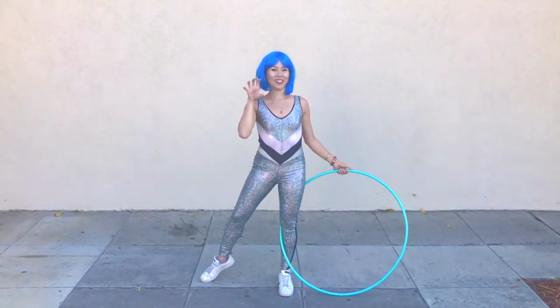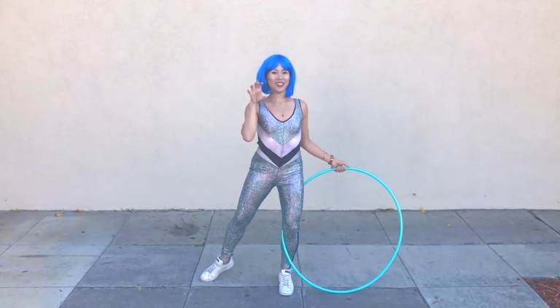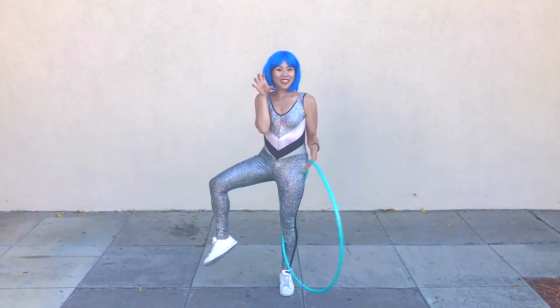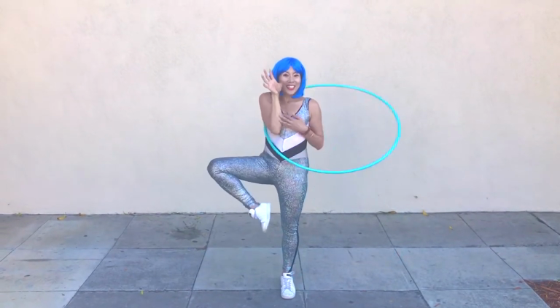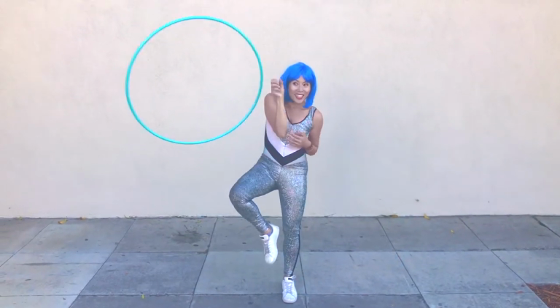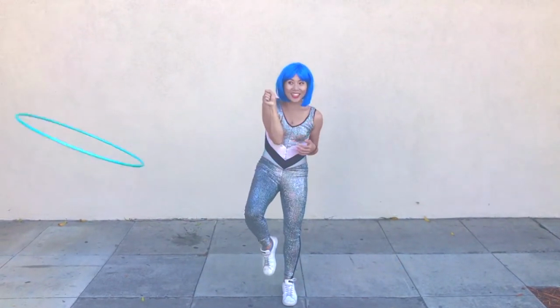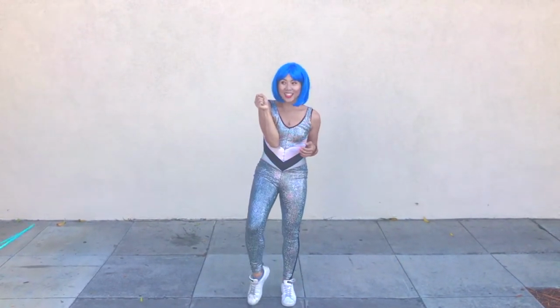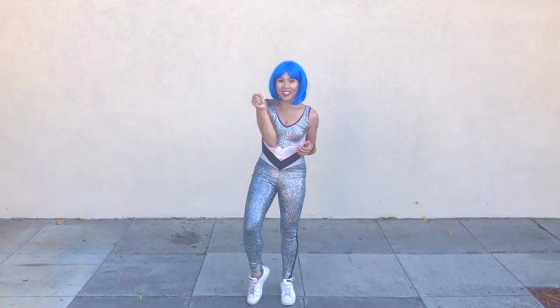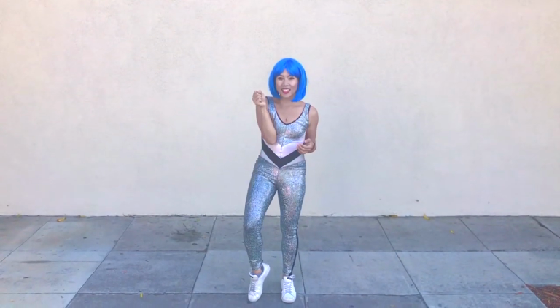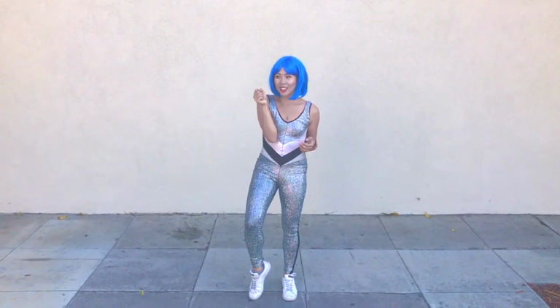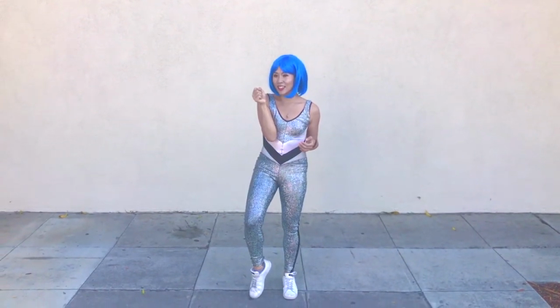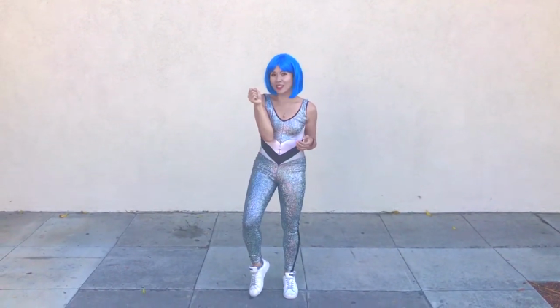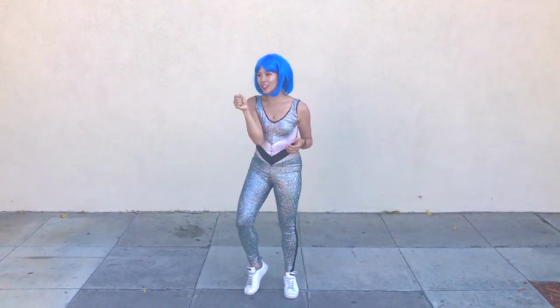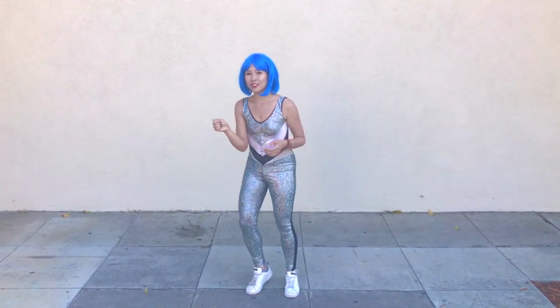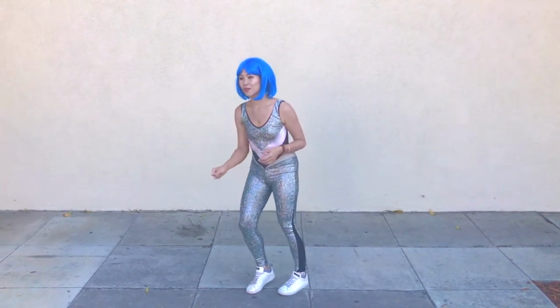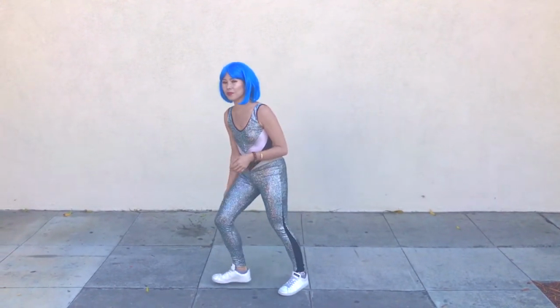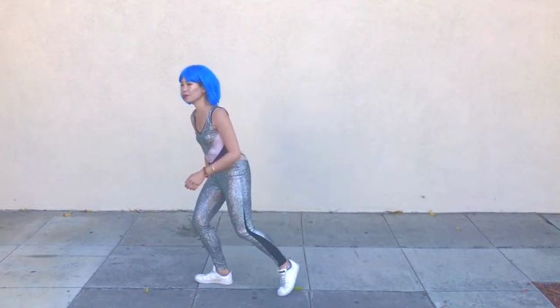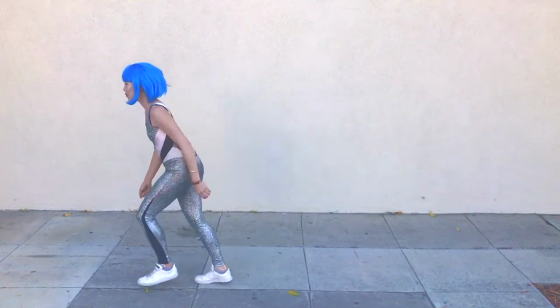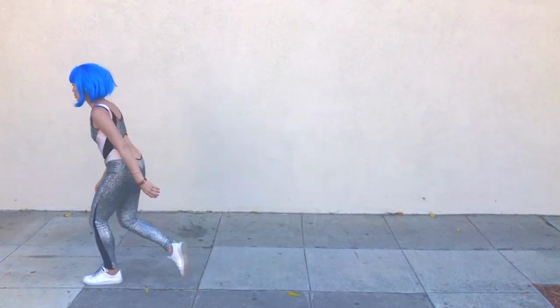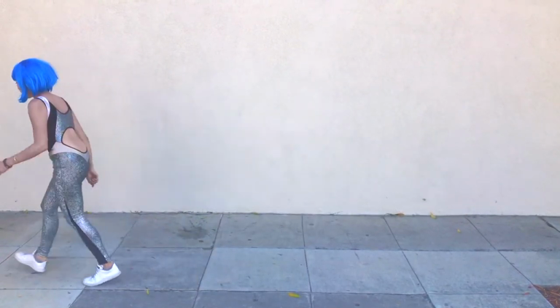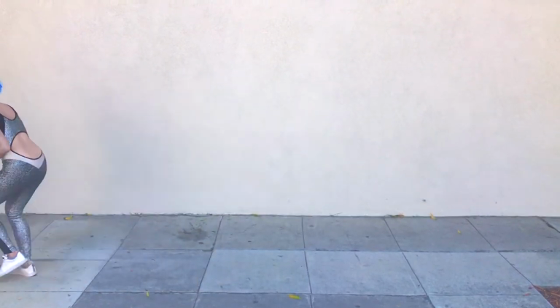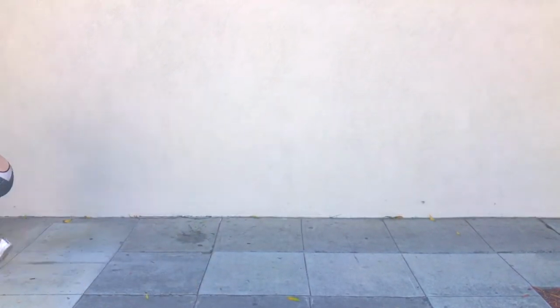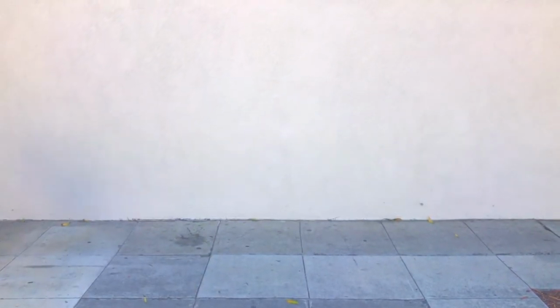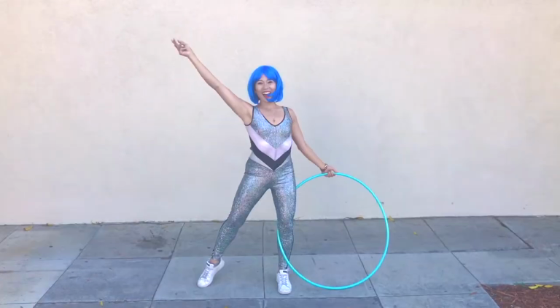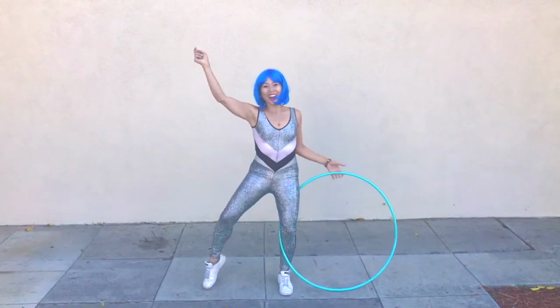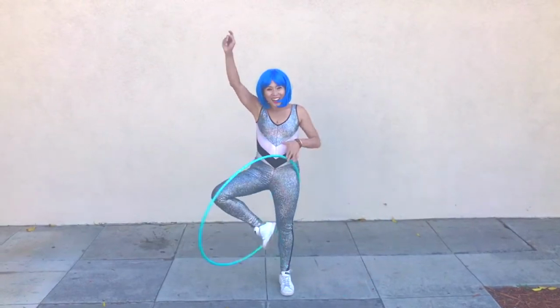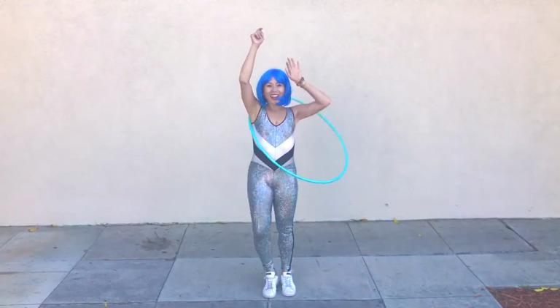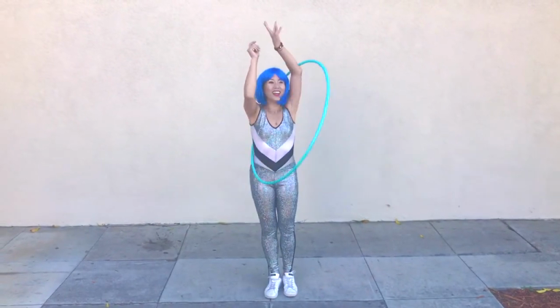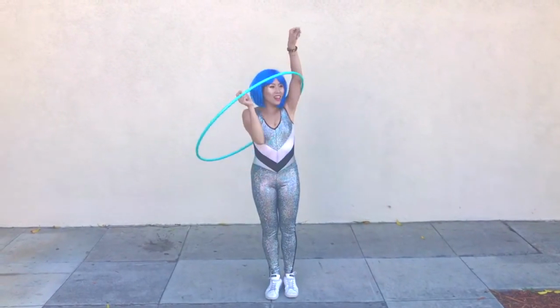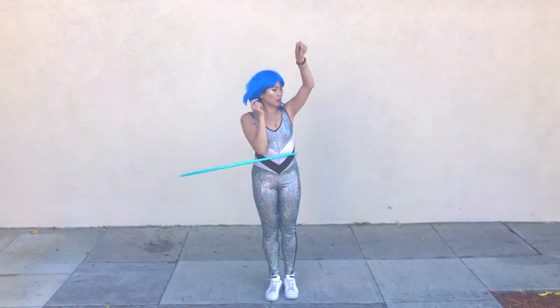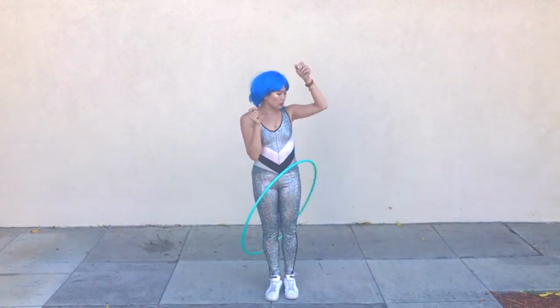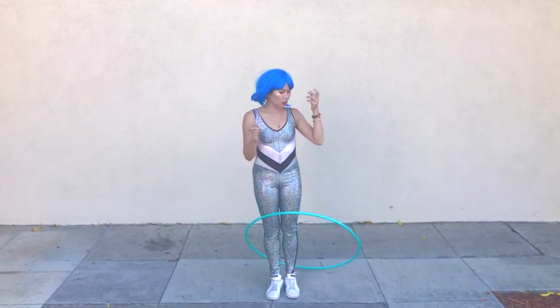You might look like this when you first start trying it — dropping the hoop and having to go get it. Or not hitting it hard enough.